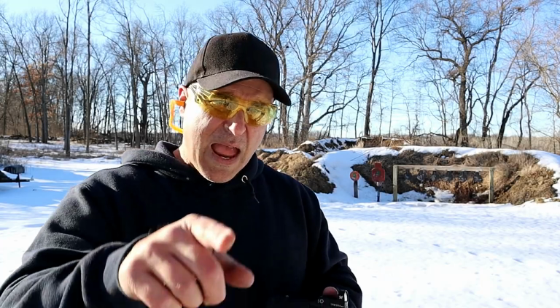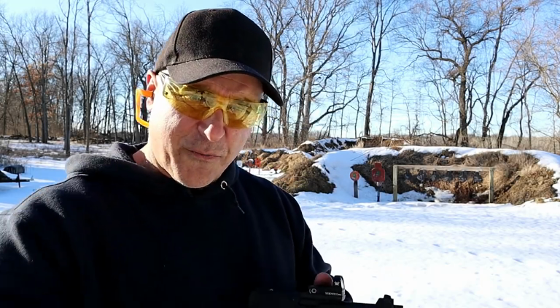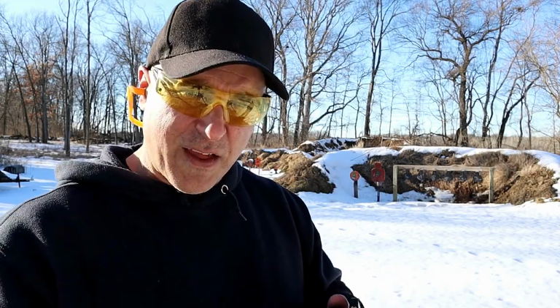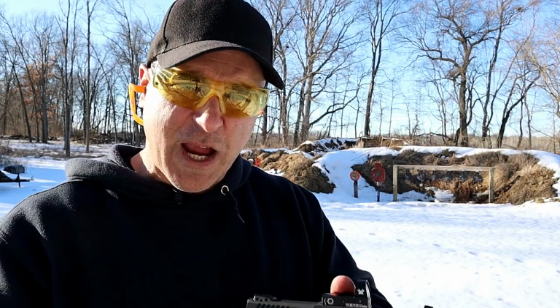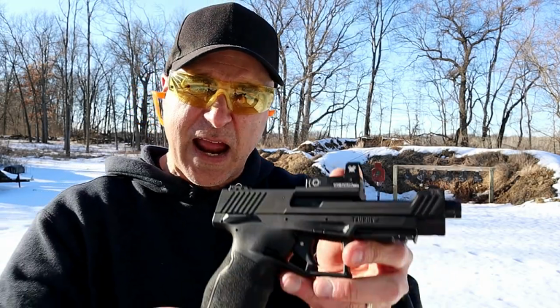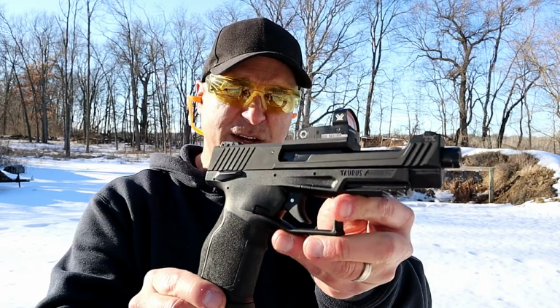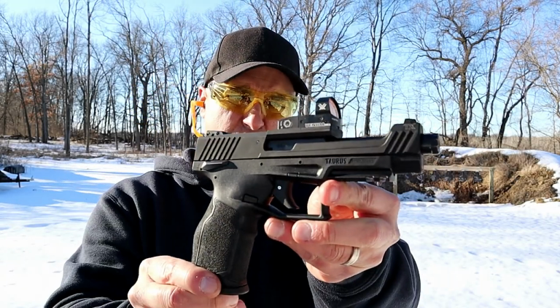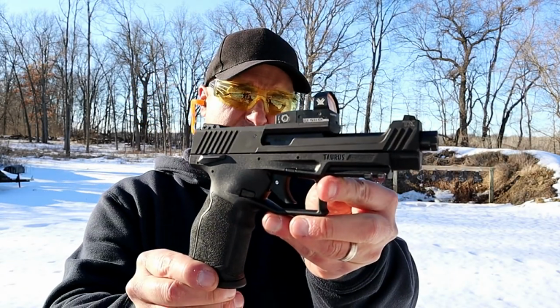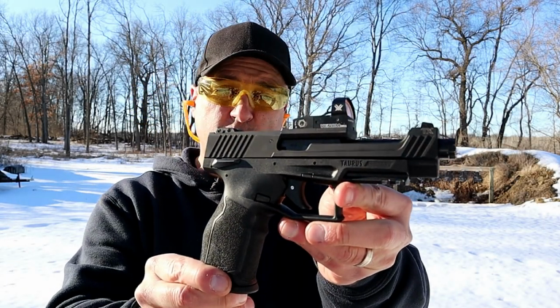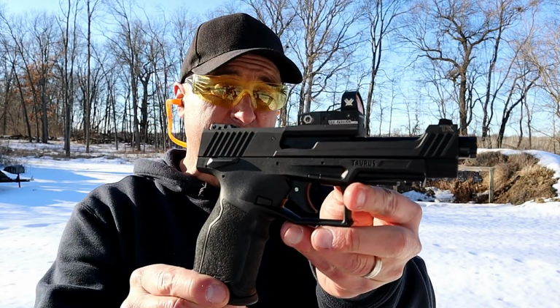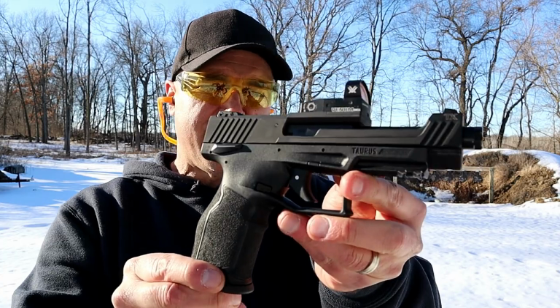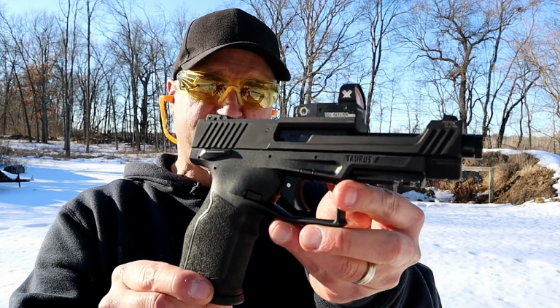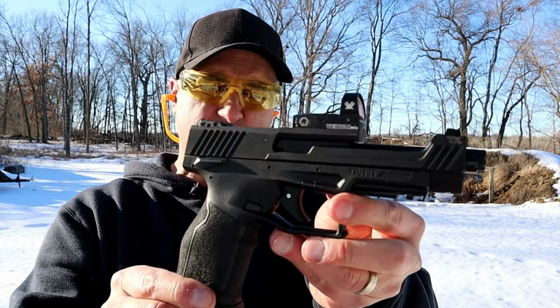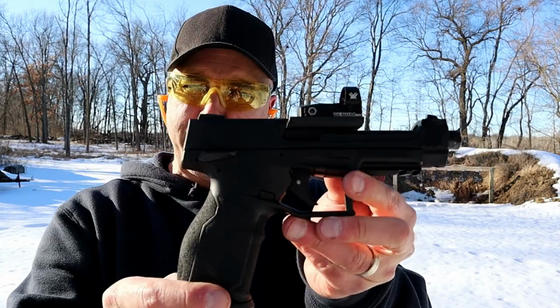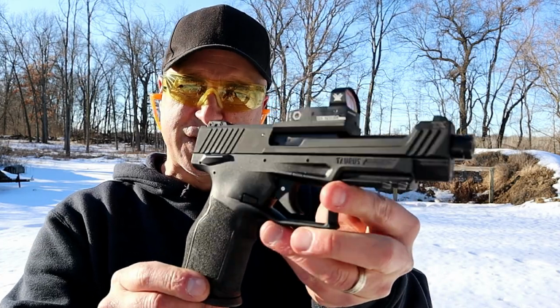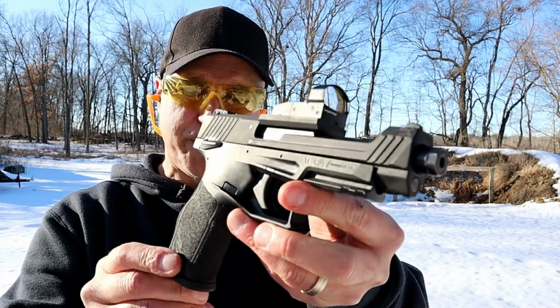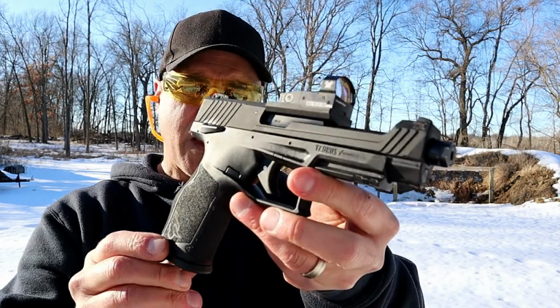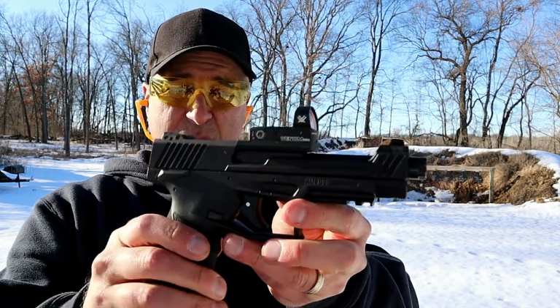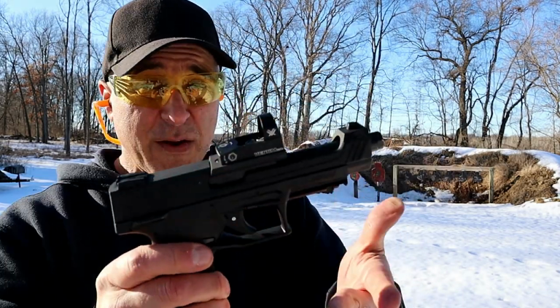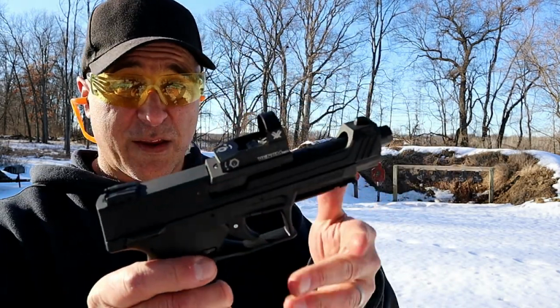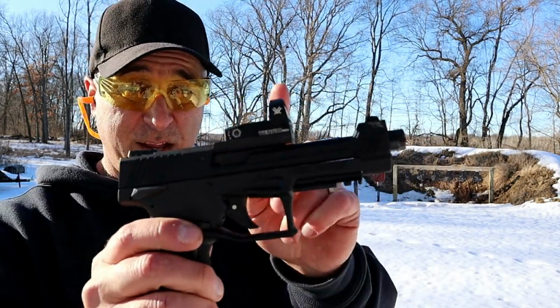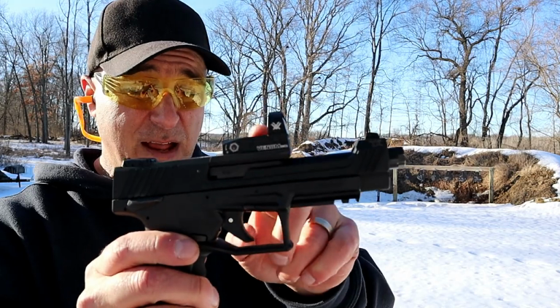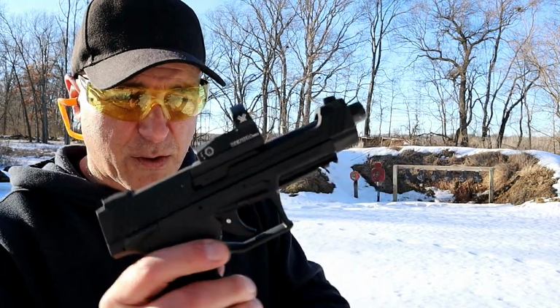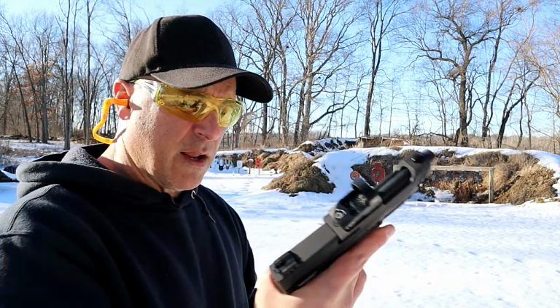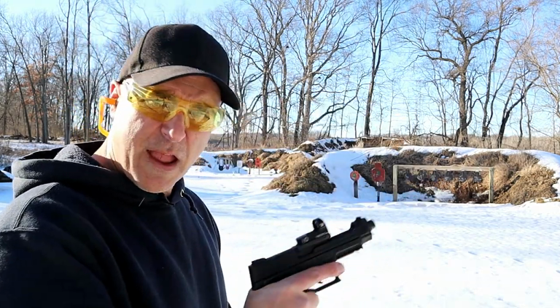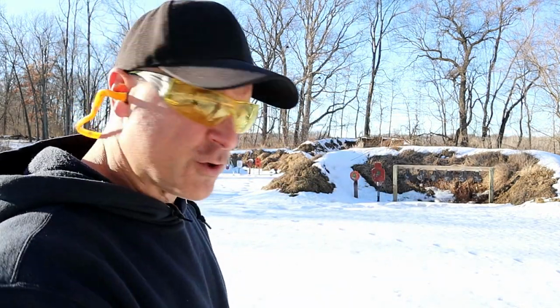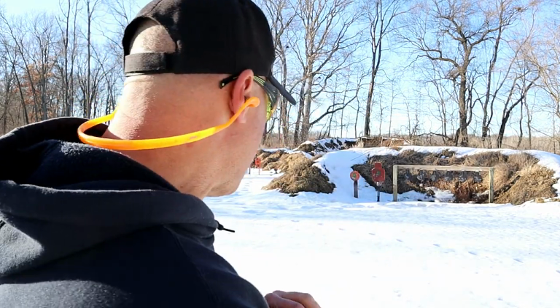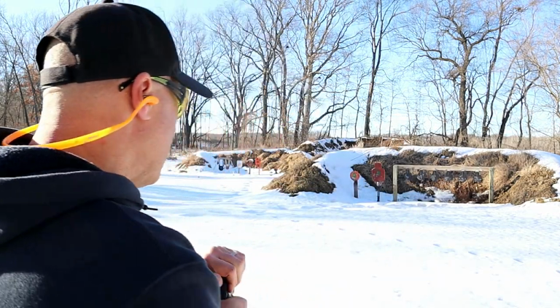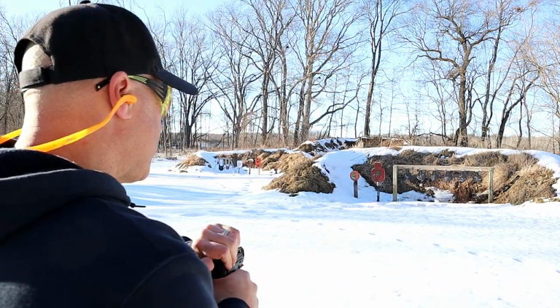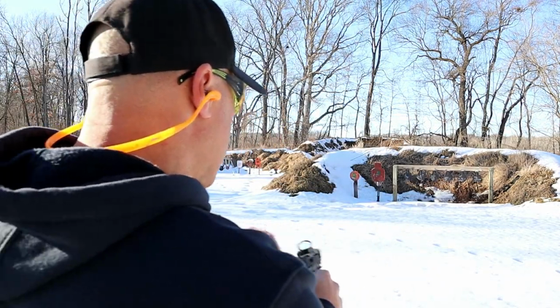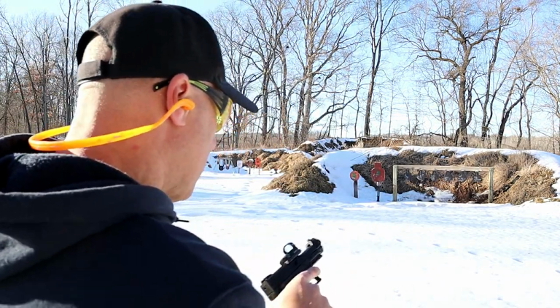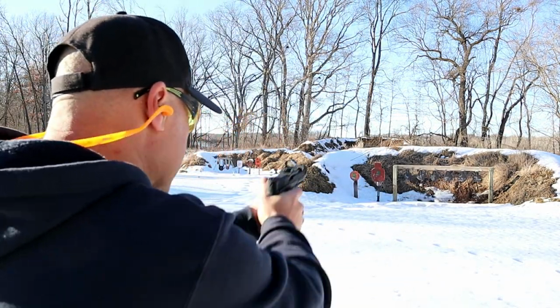Hey there friends, thanks for checking in at Range Now. Today we're looking at the new Taurus TX-22 Competition. Very unique — you can see it is optic ready. Let's take a few shots and we'll talk more about it.